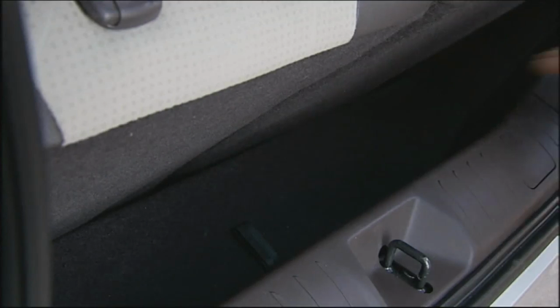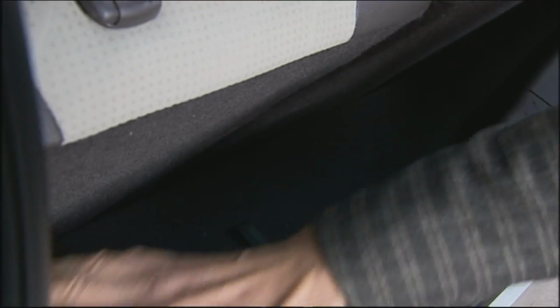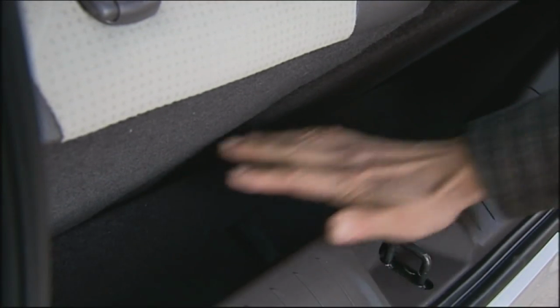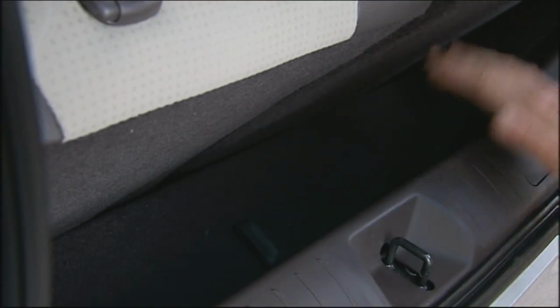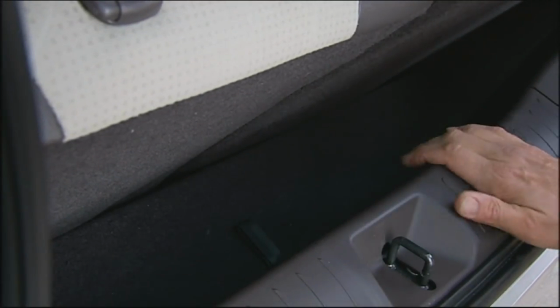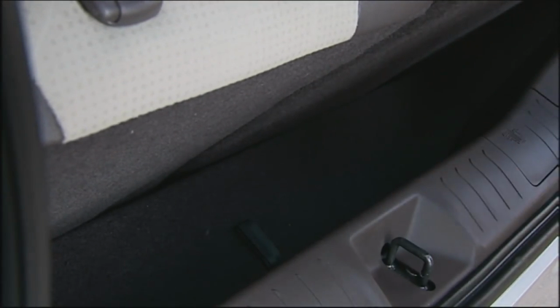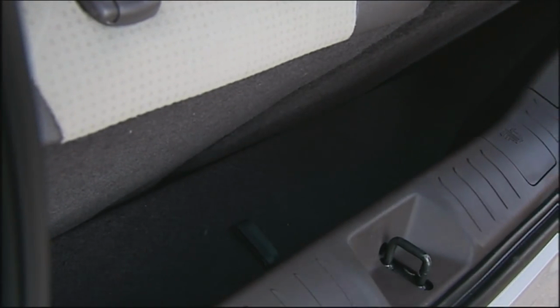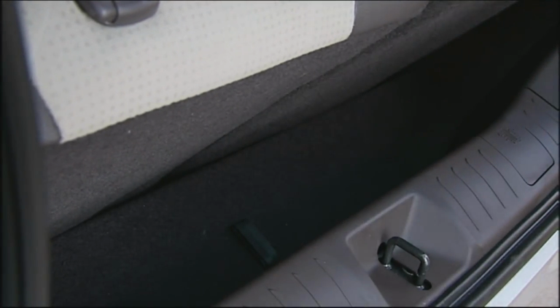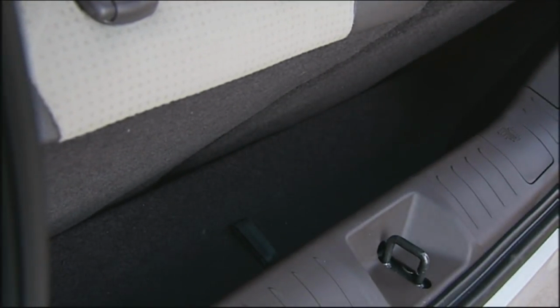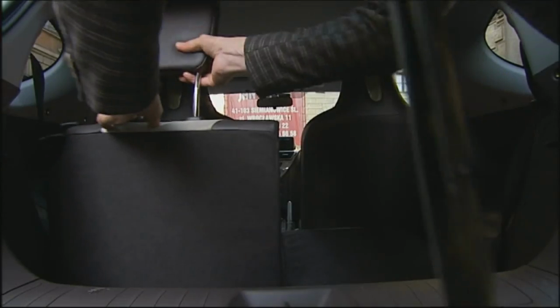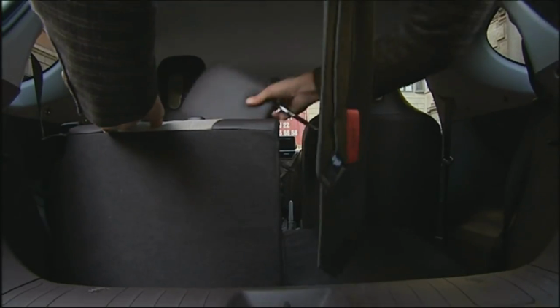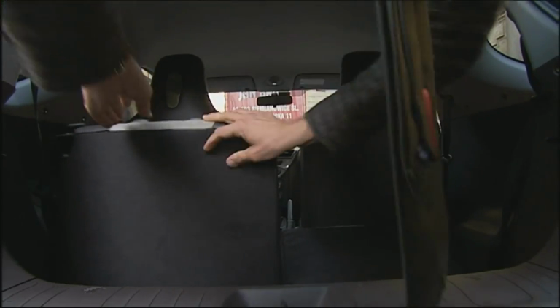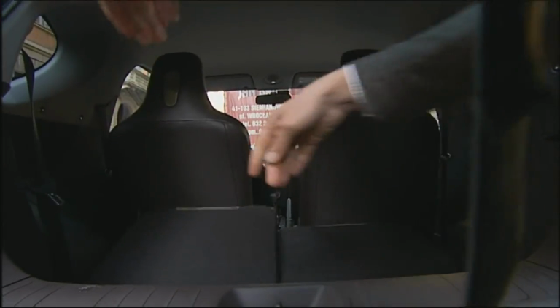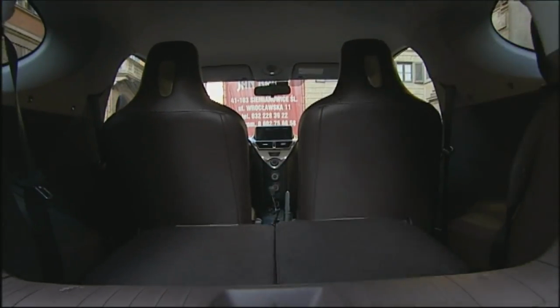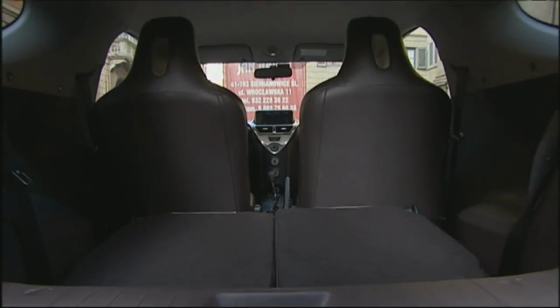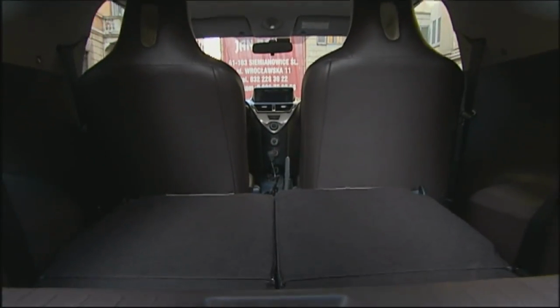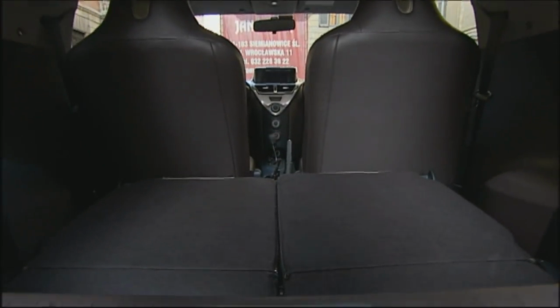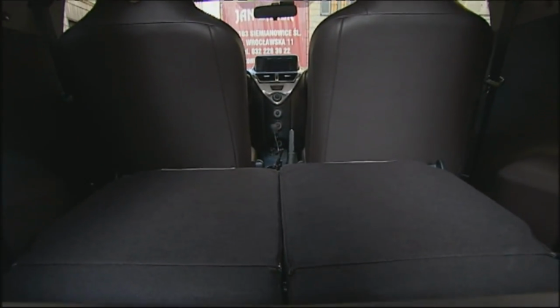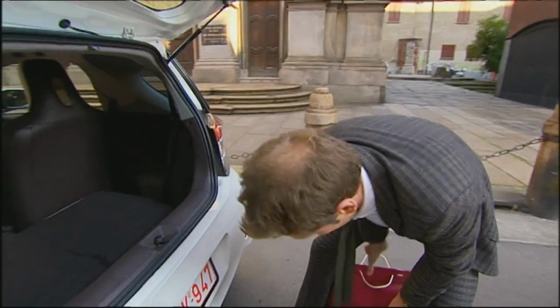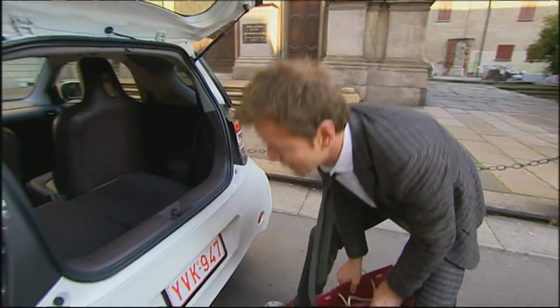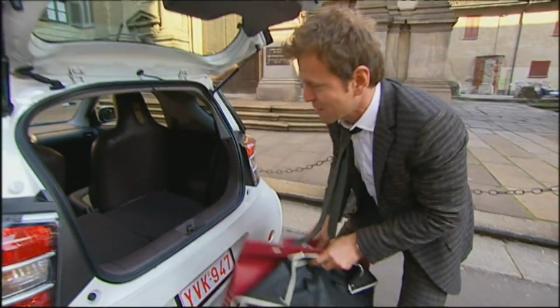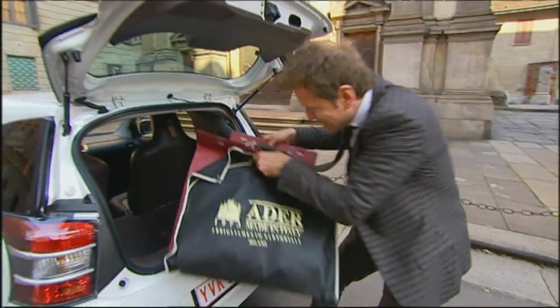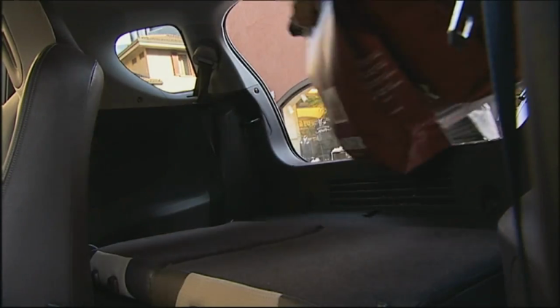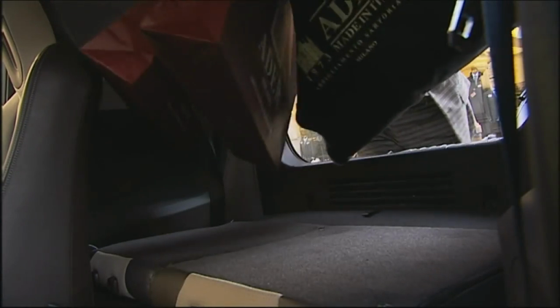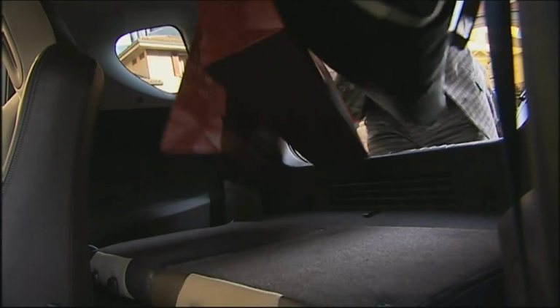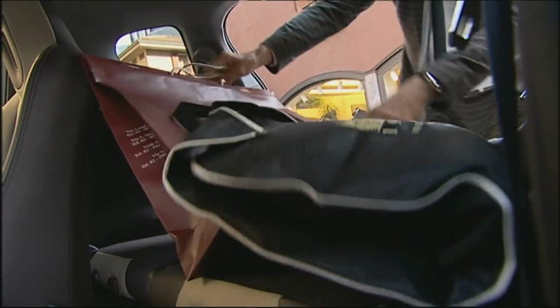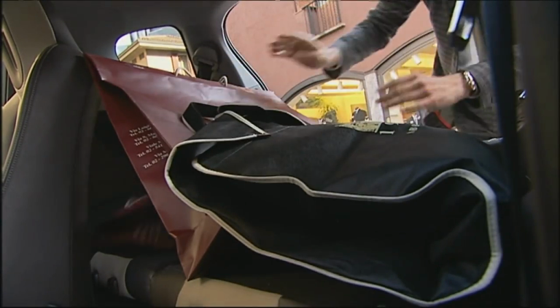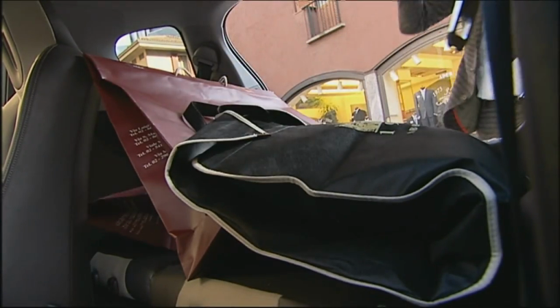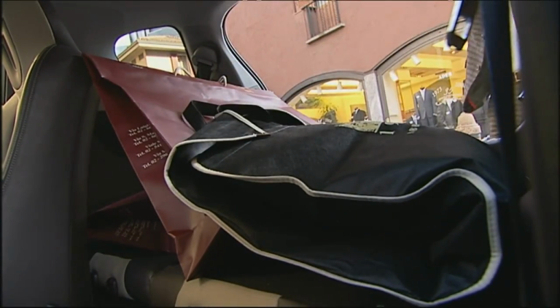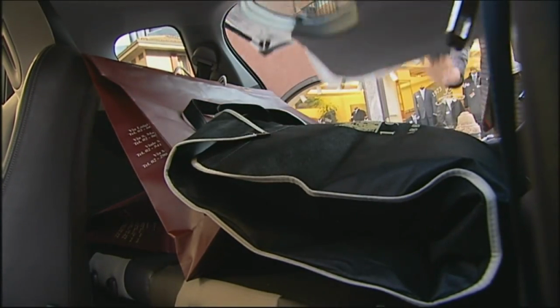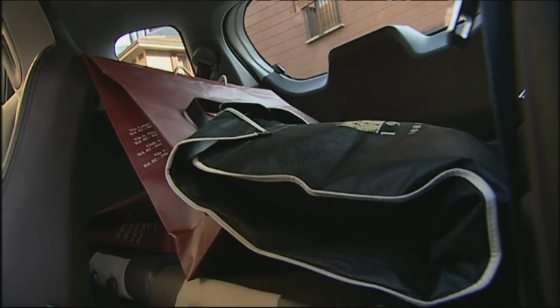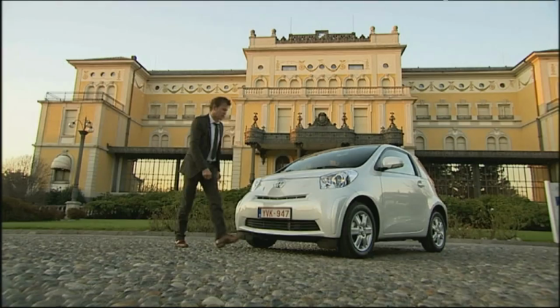Having passengers in the back leaves luggage space of around the depth of a laptop, or 32 liters. Real boot space is only available when the back seat is folded down, in which case the capacity is 238 liters. With the iQ, it's a choice between passengers and luggage.